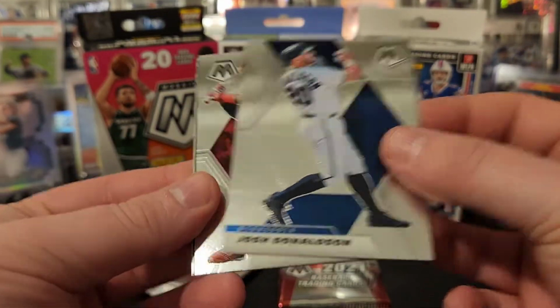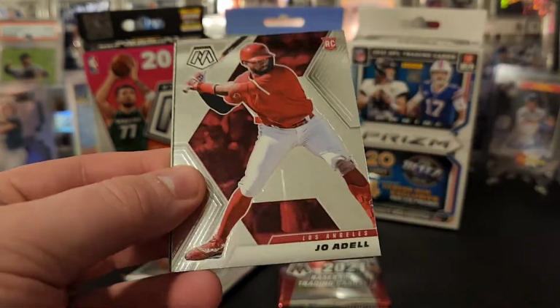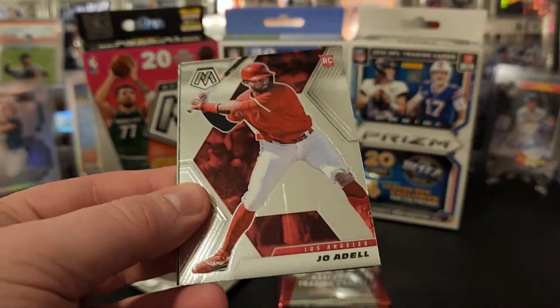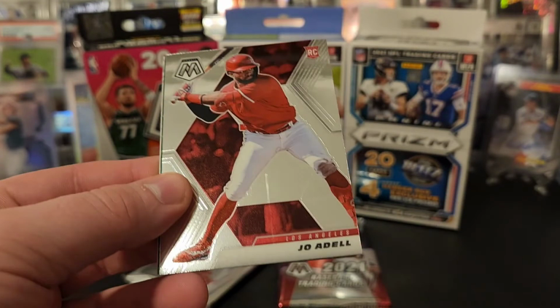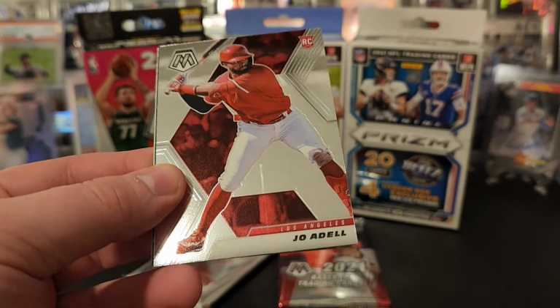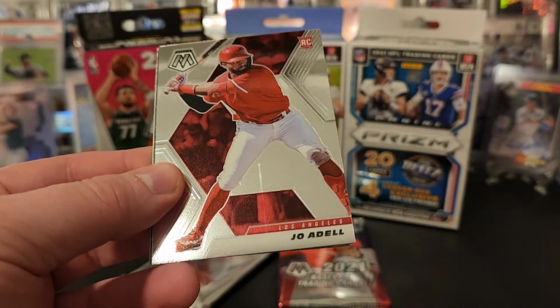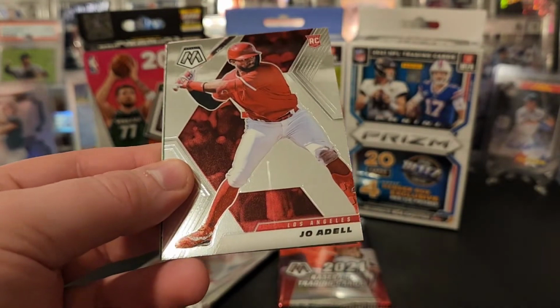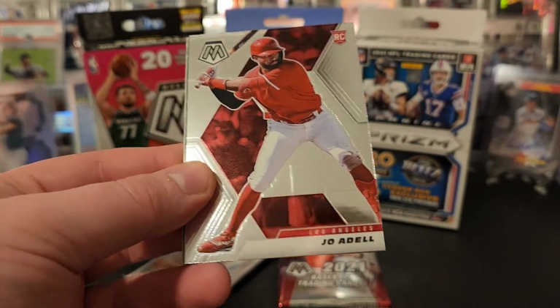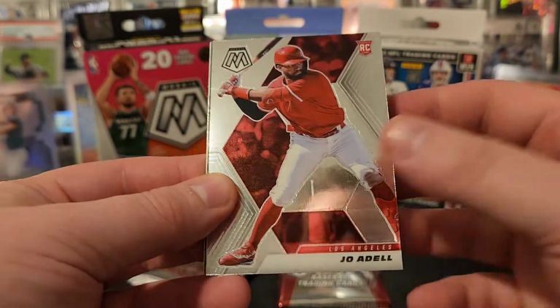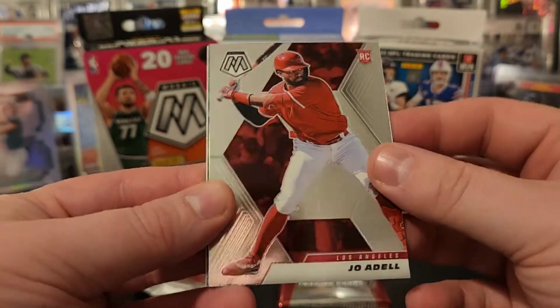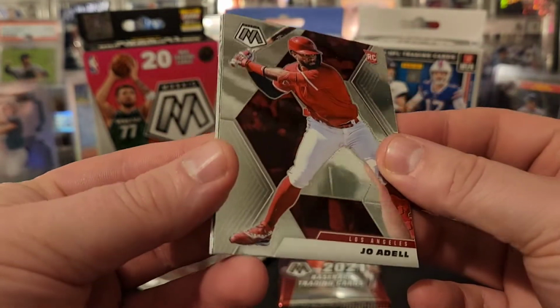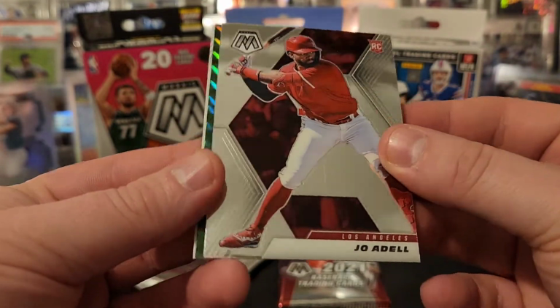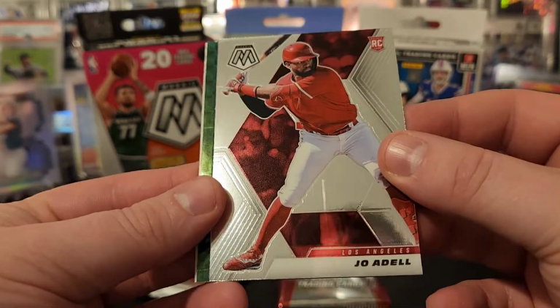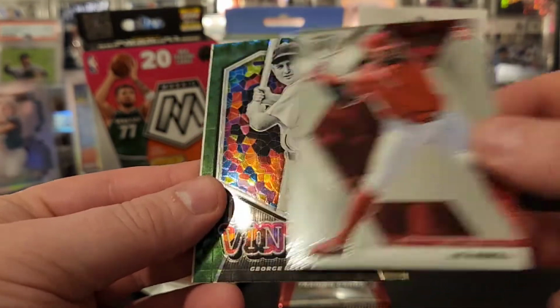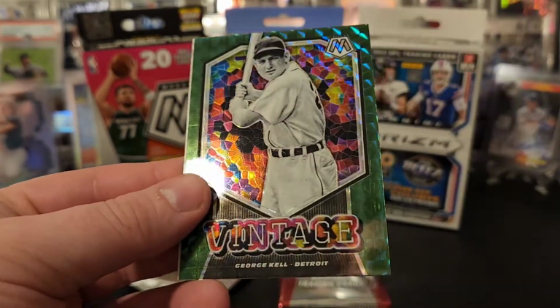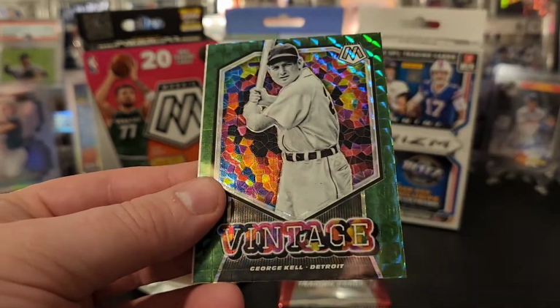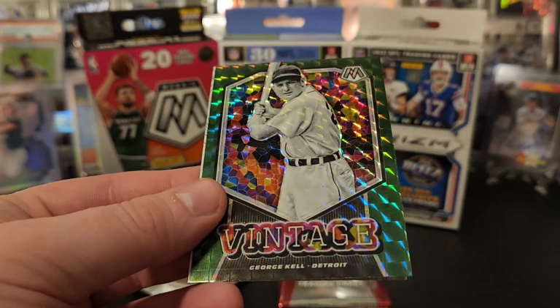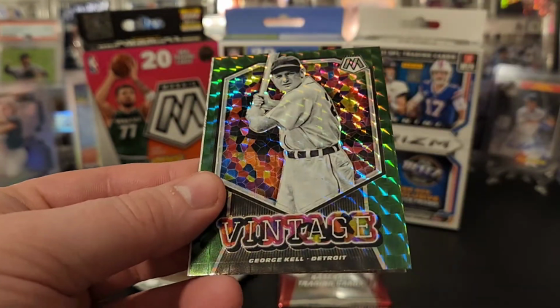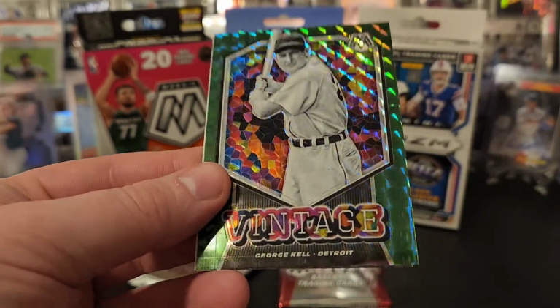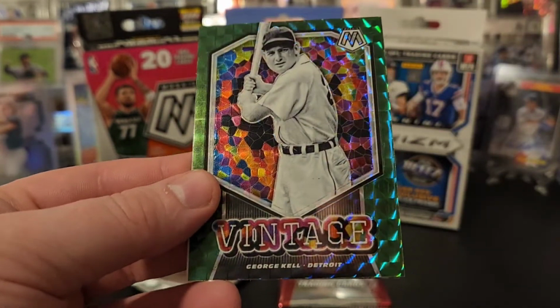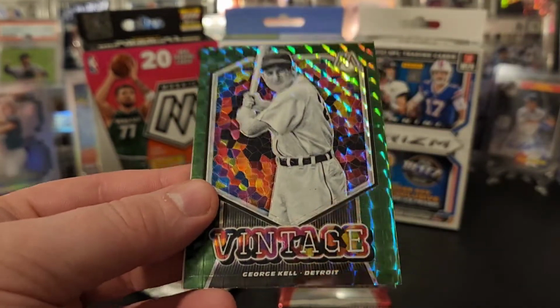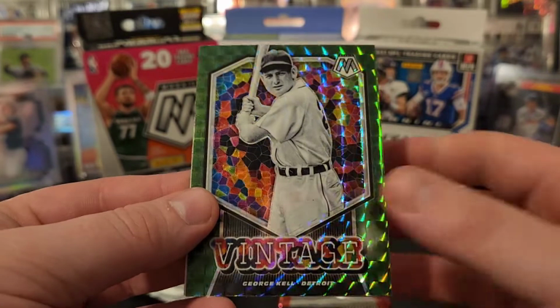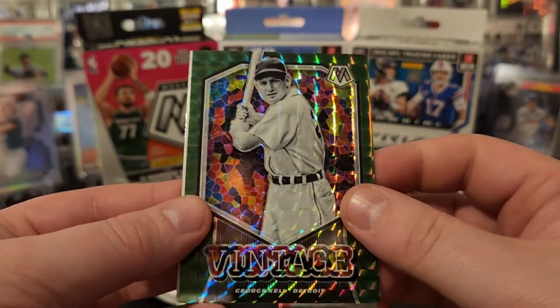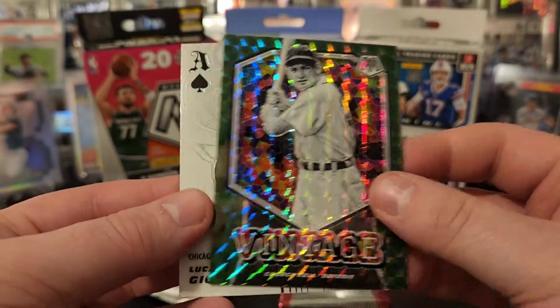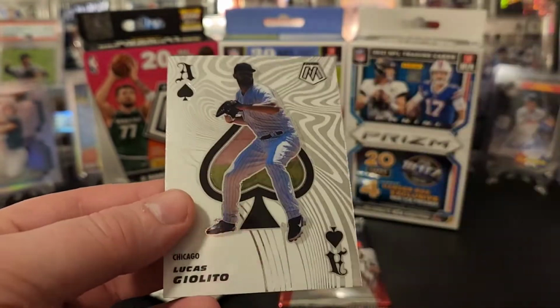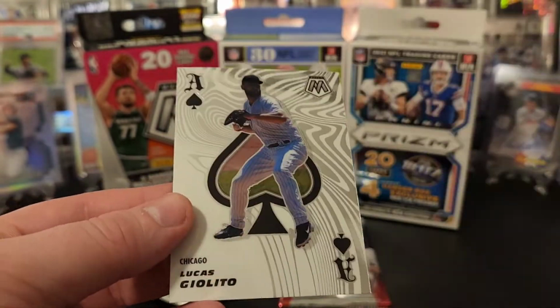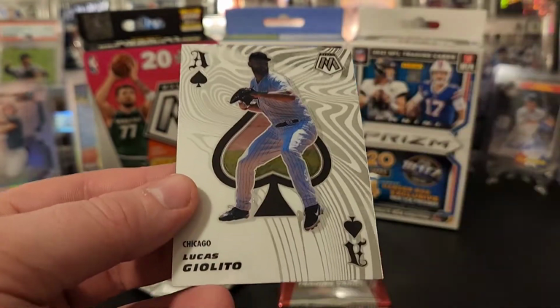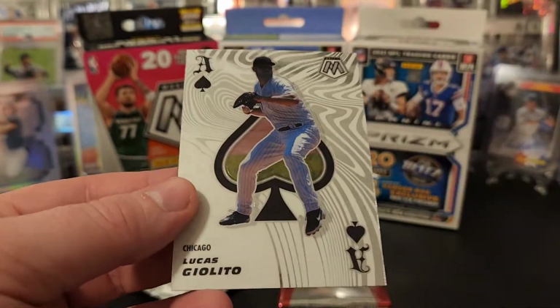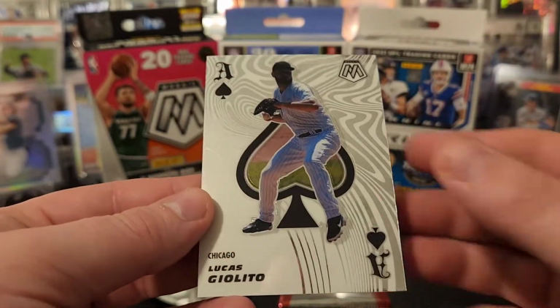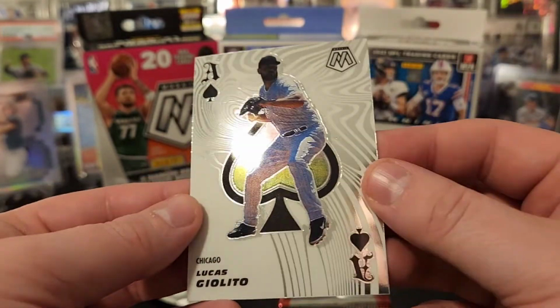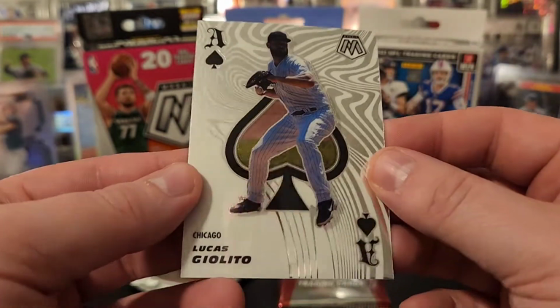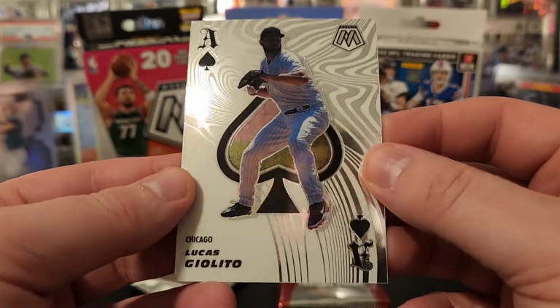Nice Fergie Jenkins Aces card there with the Mosaic. Nolan Ryan. Check it out — I'm going to be giving away some free cards with every purchase in the first show on Friday. It's going to be 2:15 p.m. Eastern Time if you're interested. Josh Donaldson, Joe Adele rookie — not bad. Nice George Kell vintage. And Lucas Giolito.